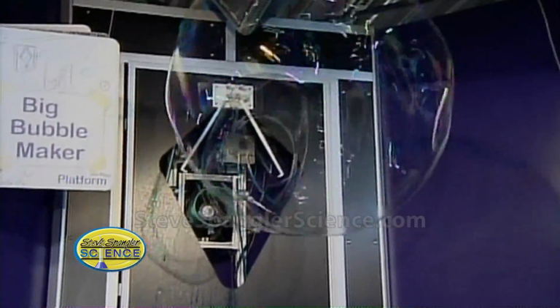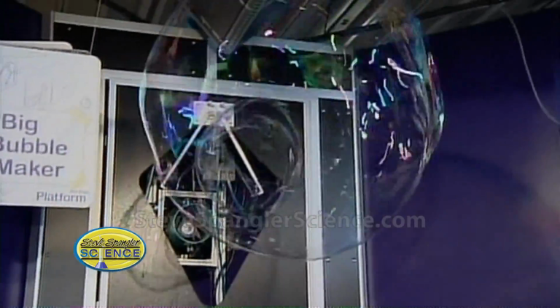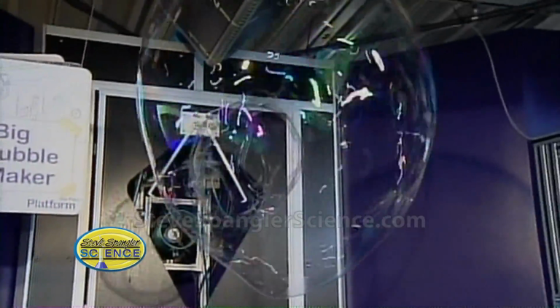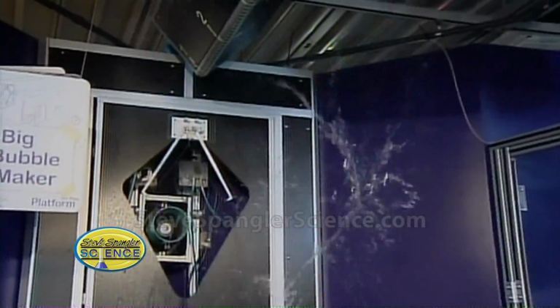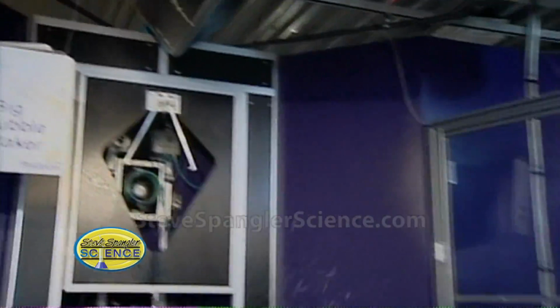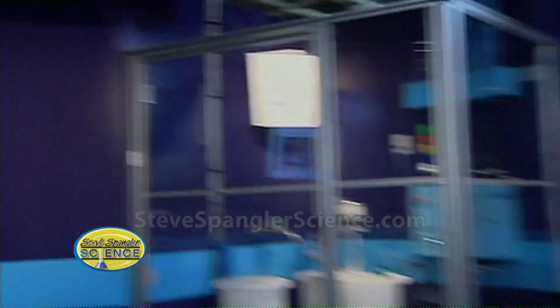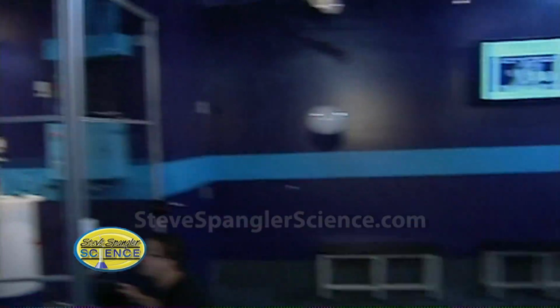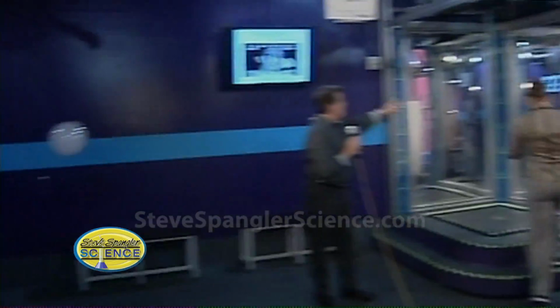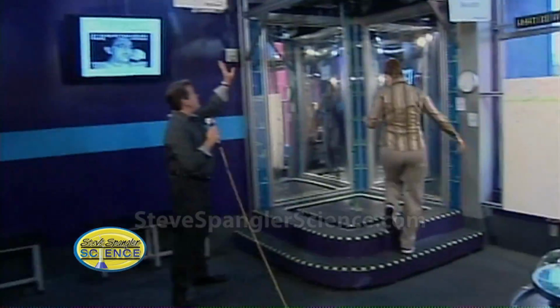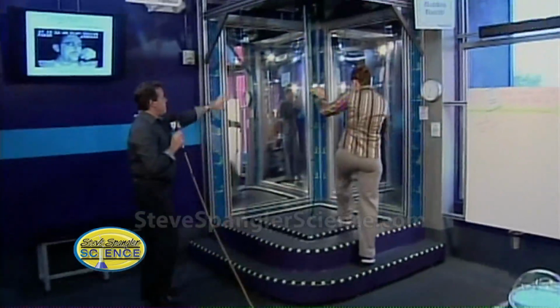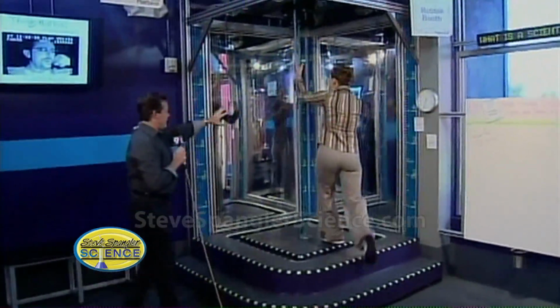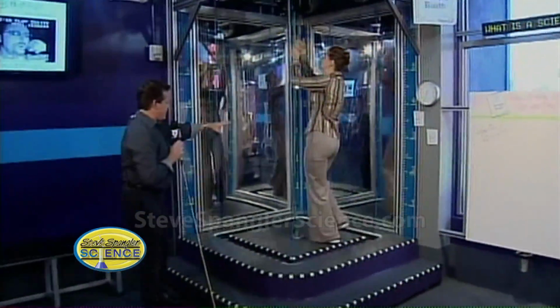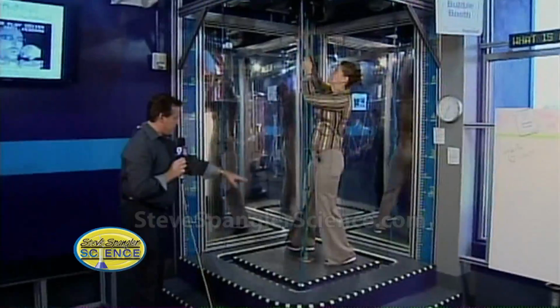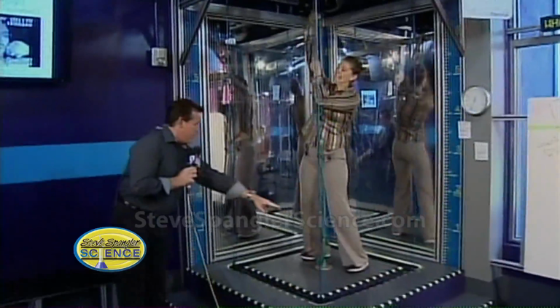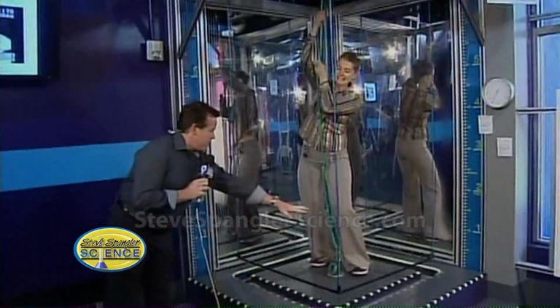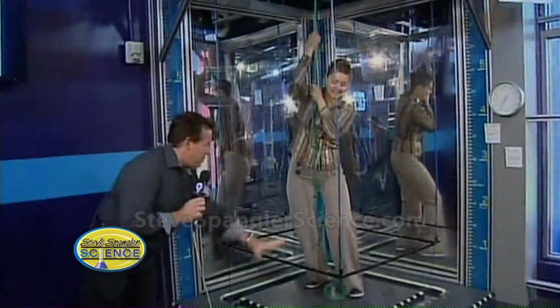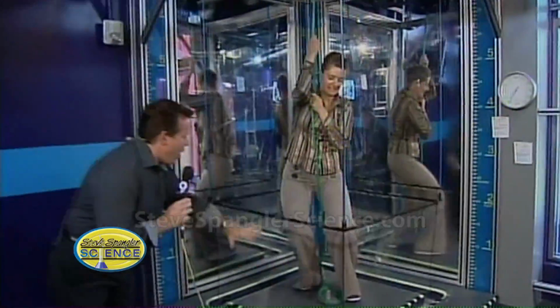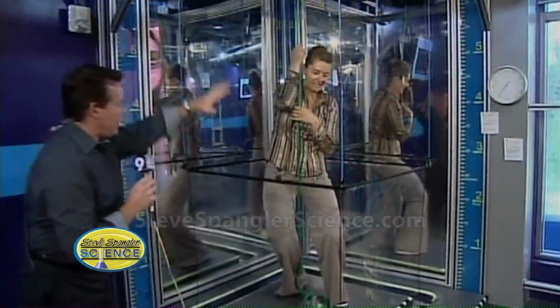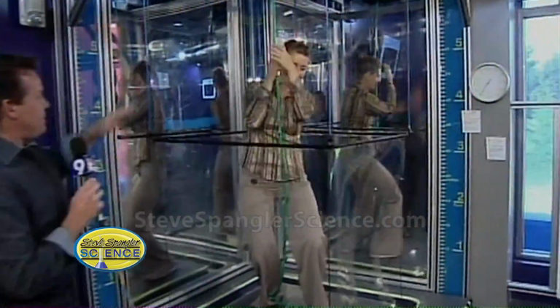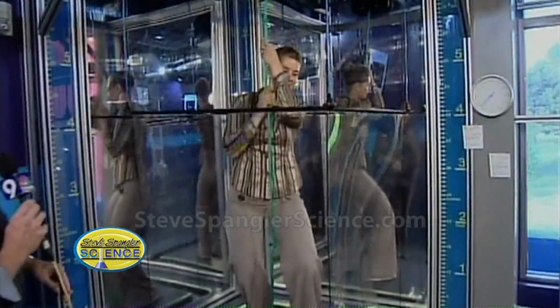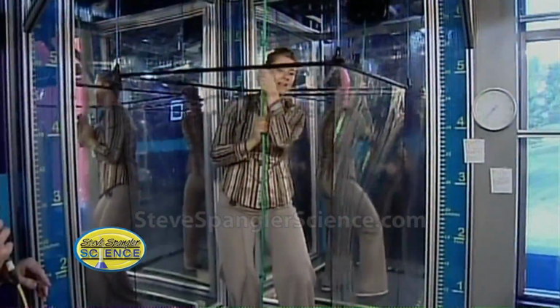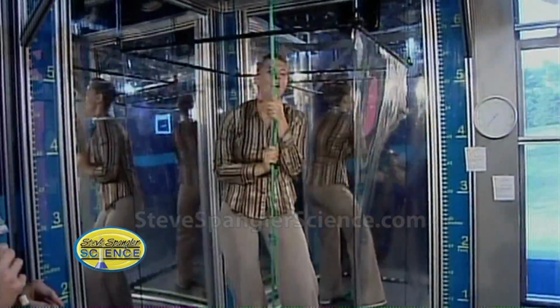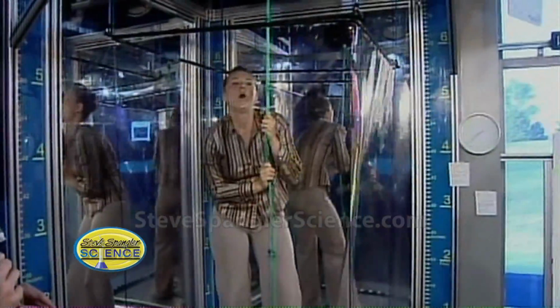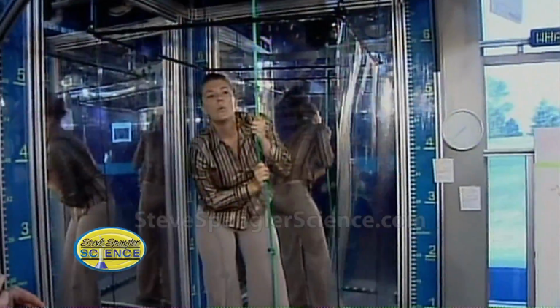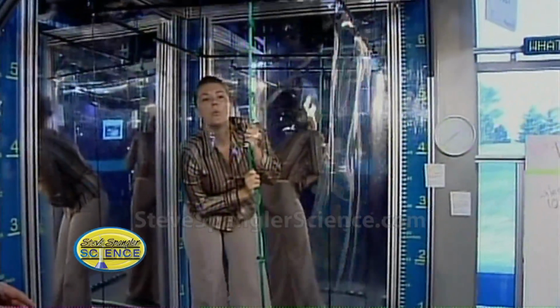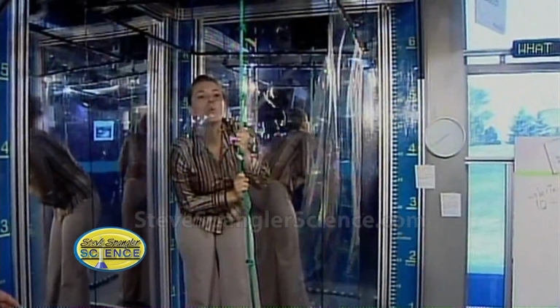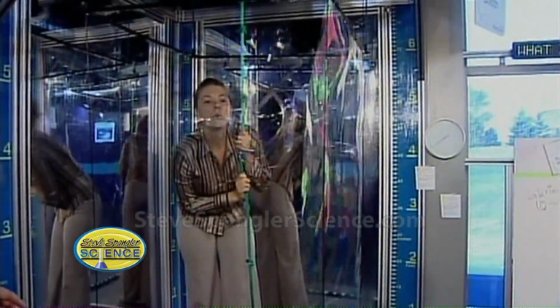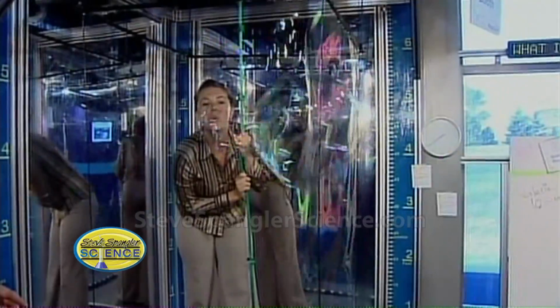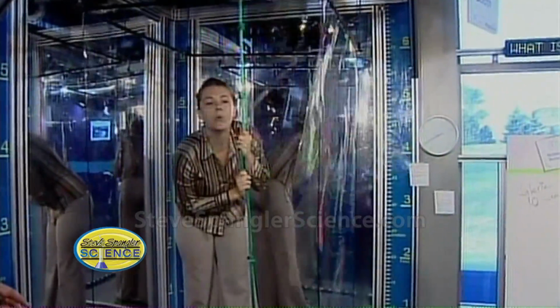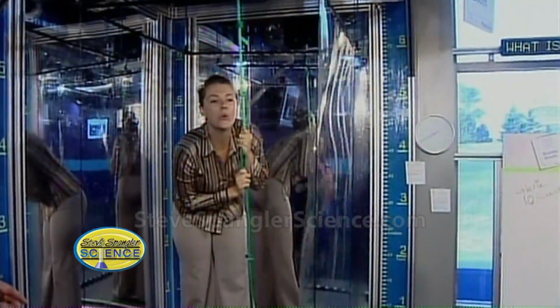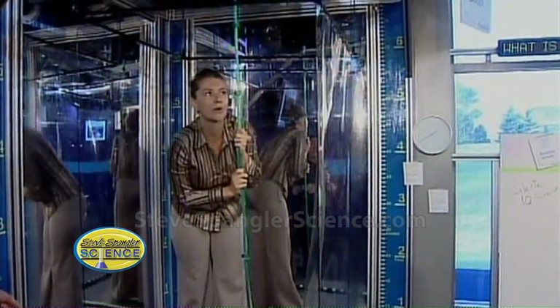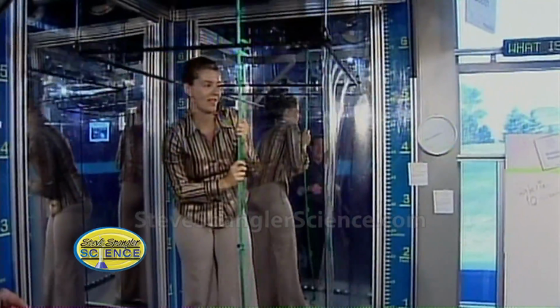Come over here — I know we're short on time but this is the favorite thing that every kid wants to do. There's a bubble wand that comes up and you're actually trapped inside of a bubble. Isn't that very, very cool?